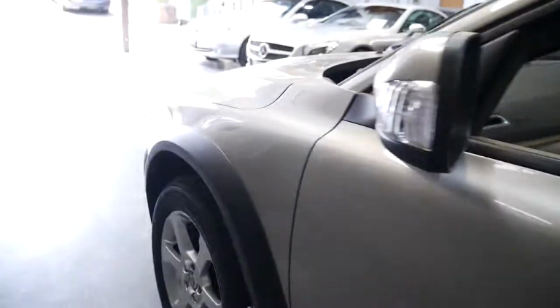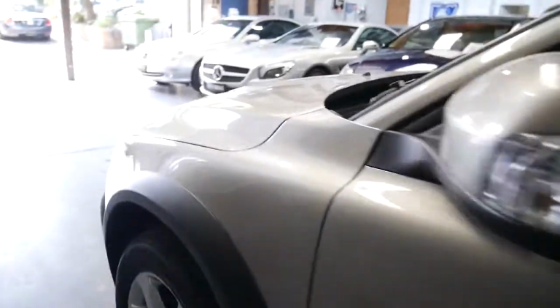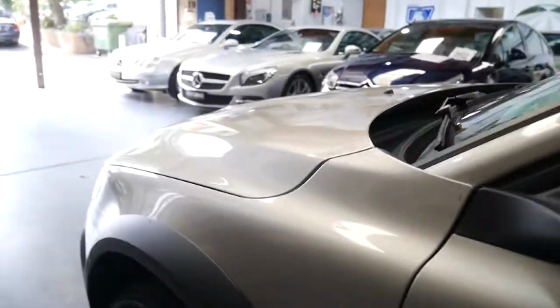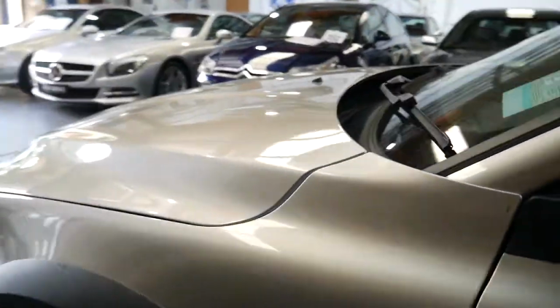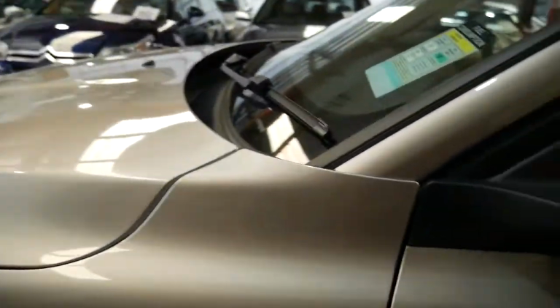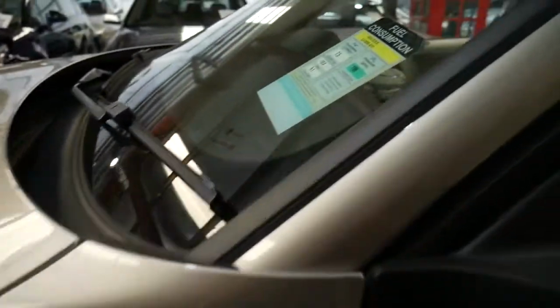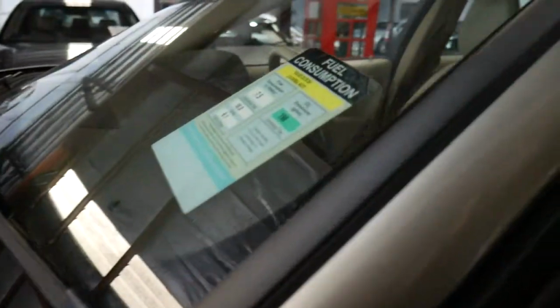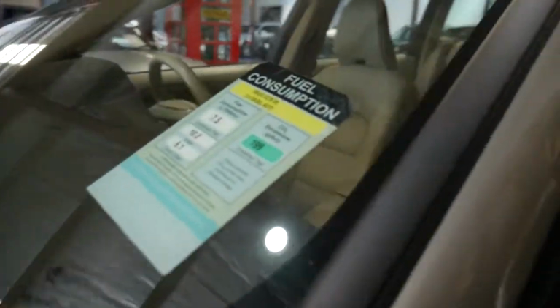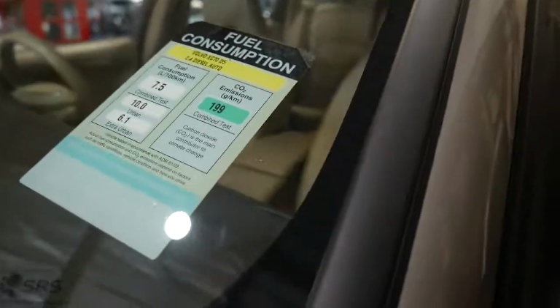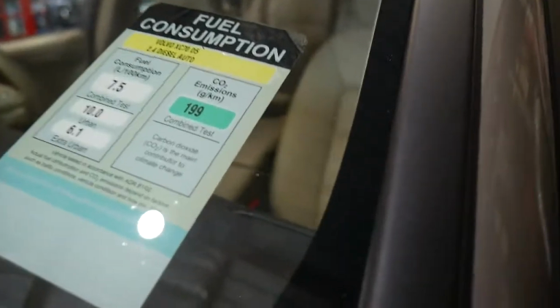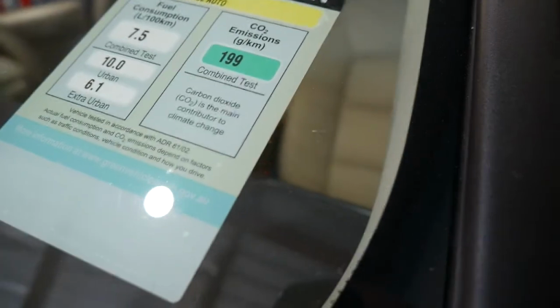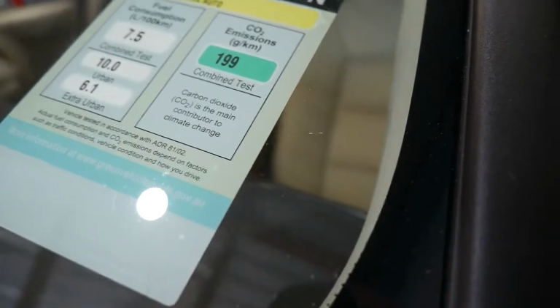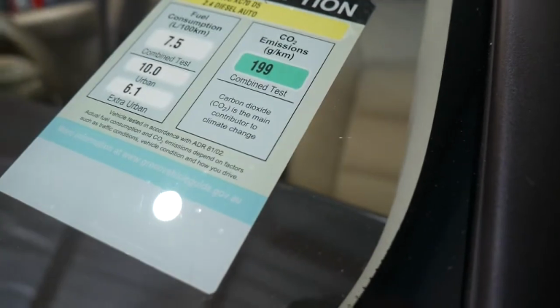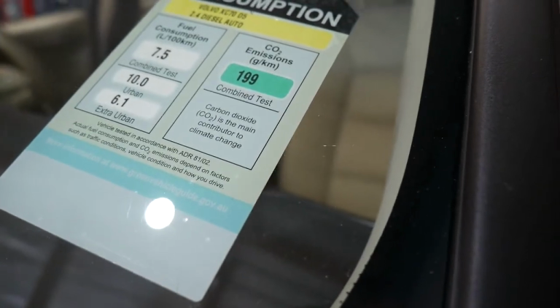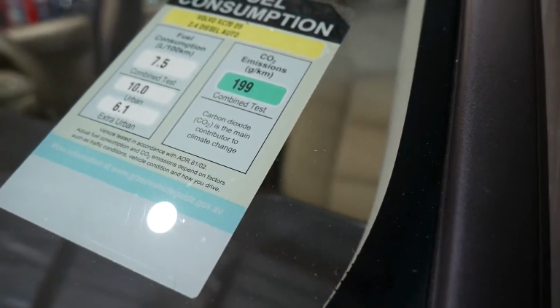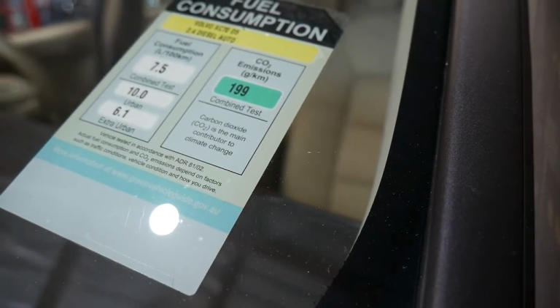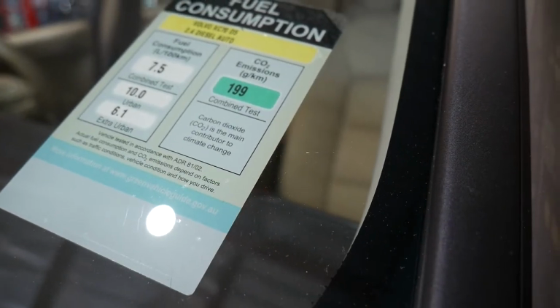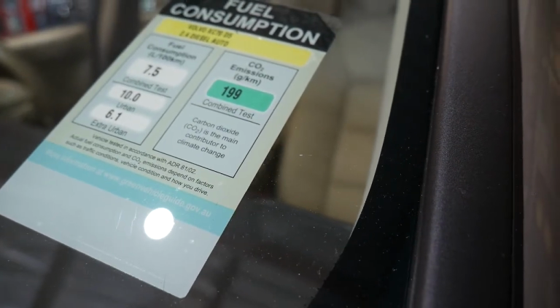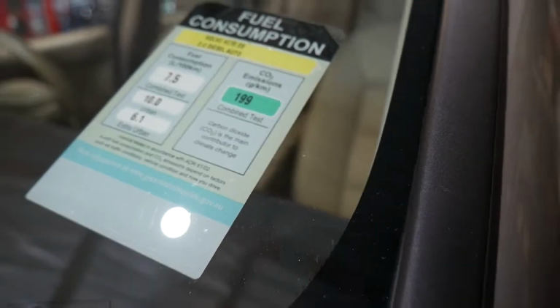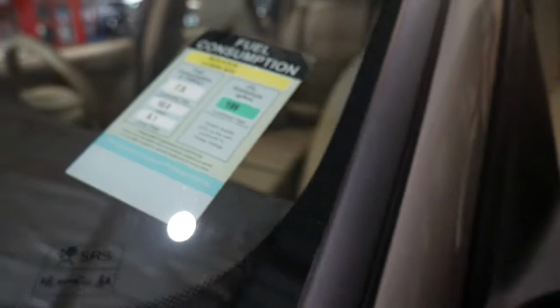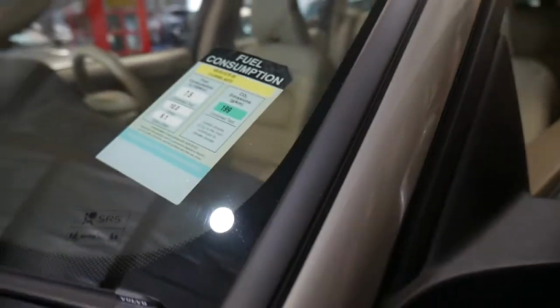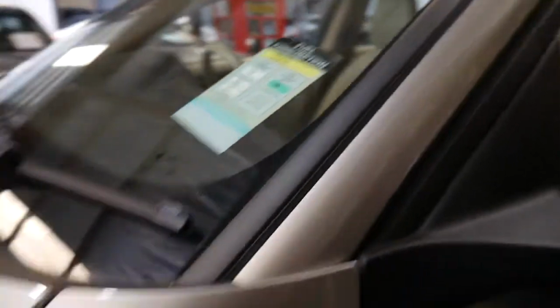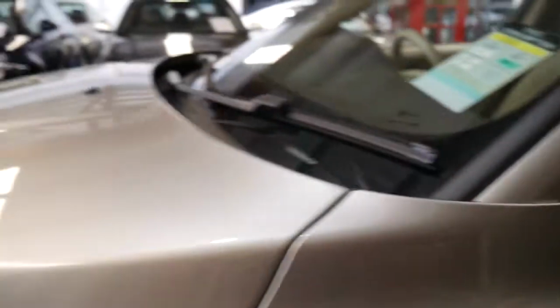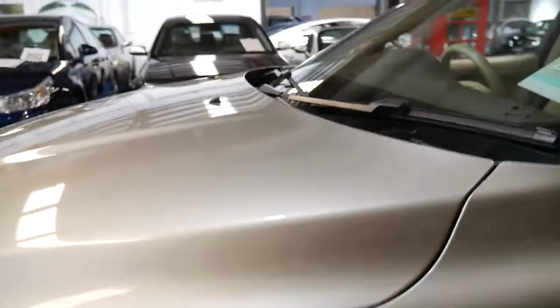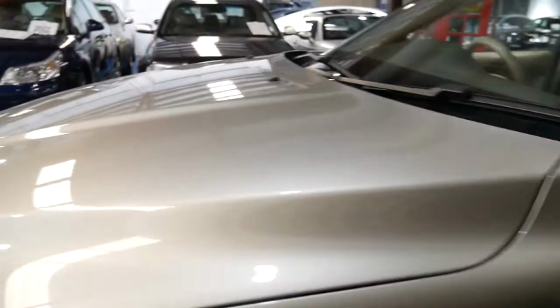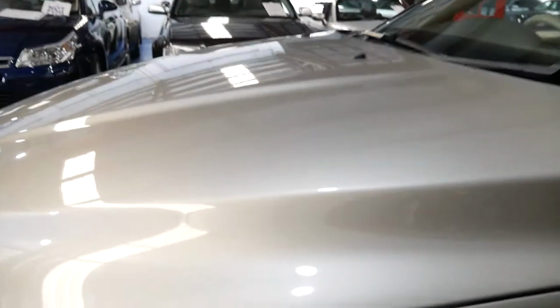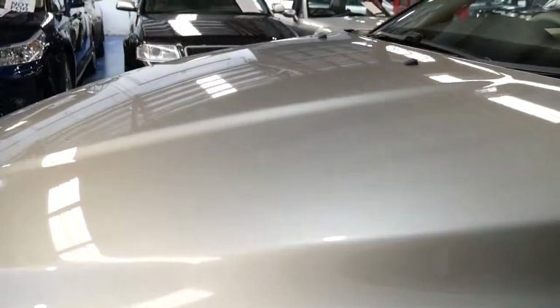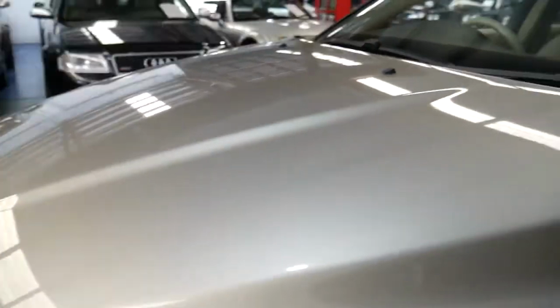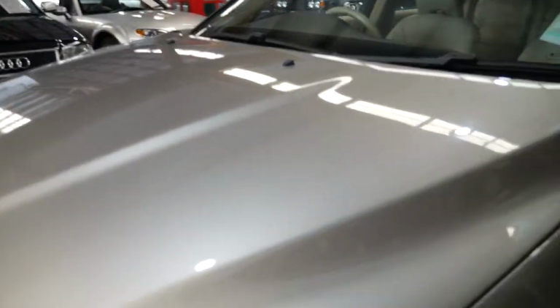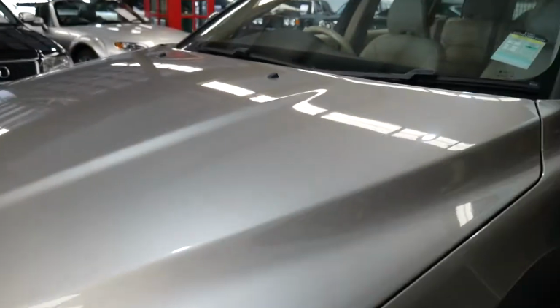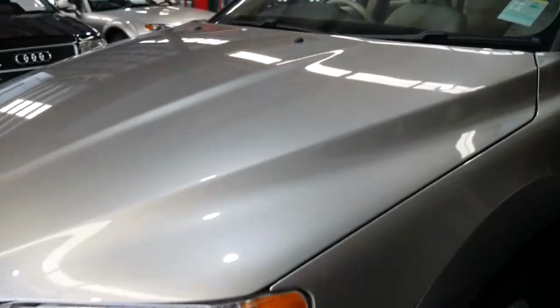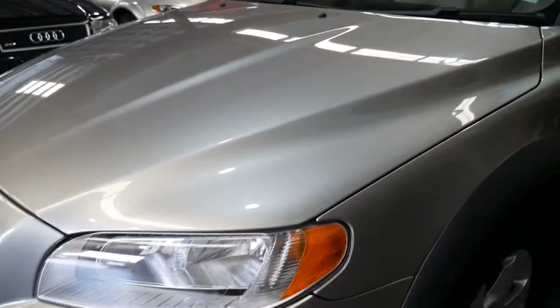The paint works great, and you can see the original windscreen there. It even tells you it's got 199 grams per kilometre of CO2, with fuel consumption sitting very nicely at 7.5 litres per 100 kilometres.